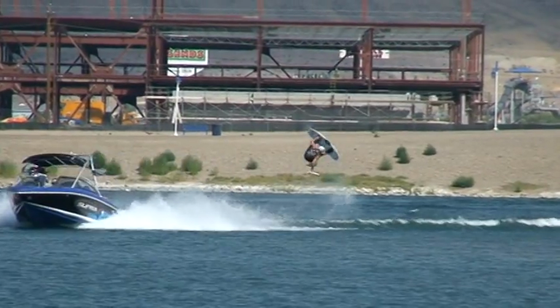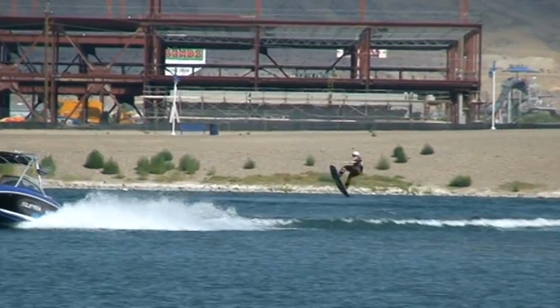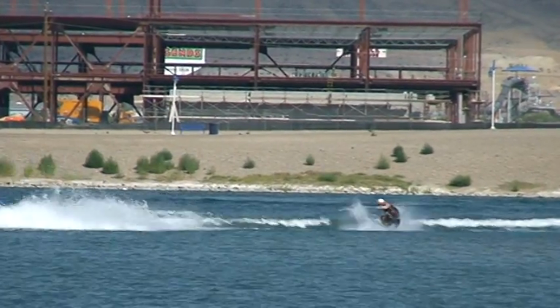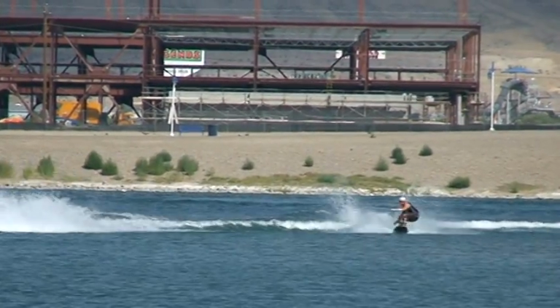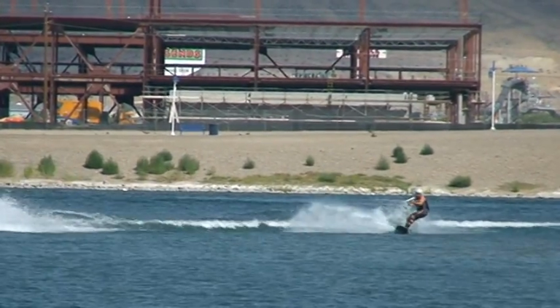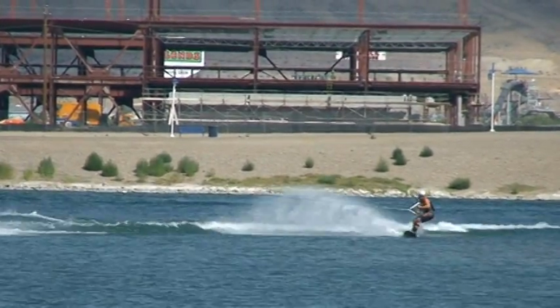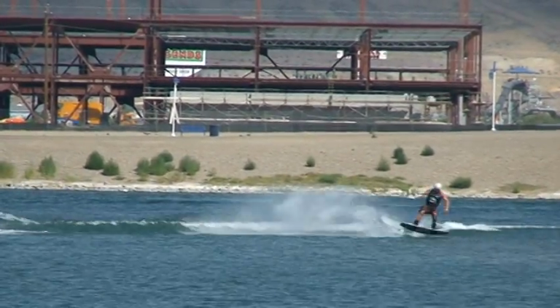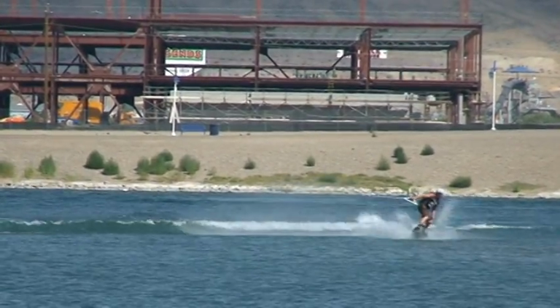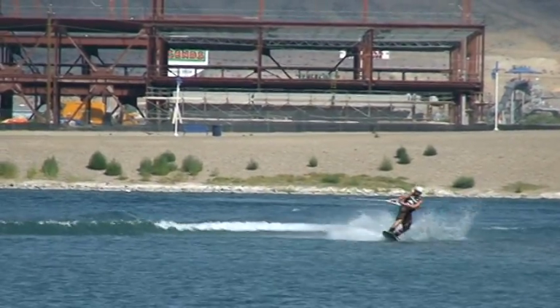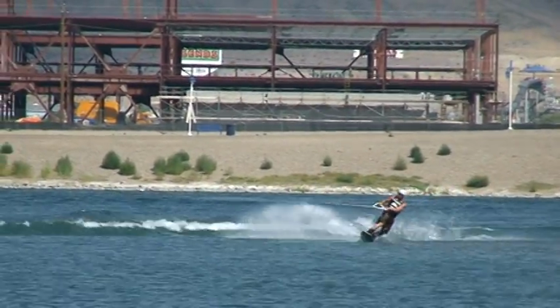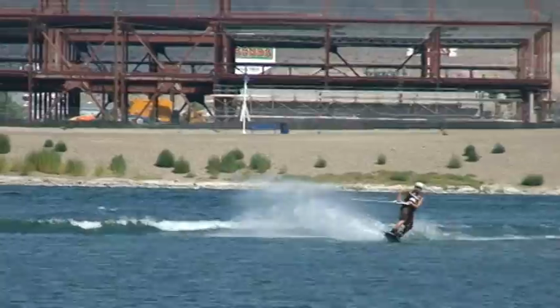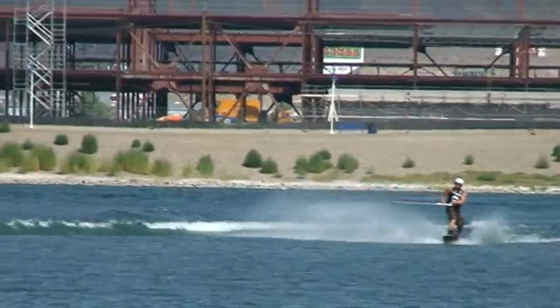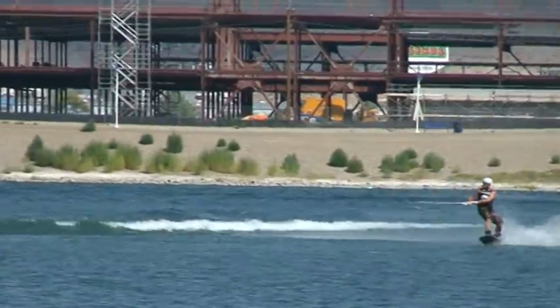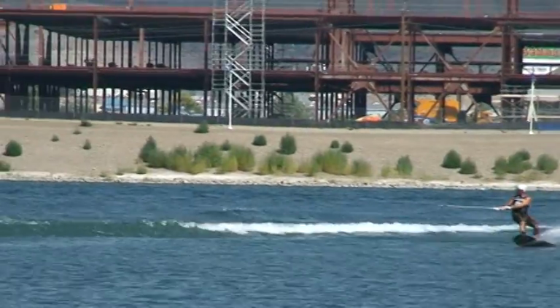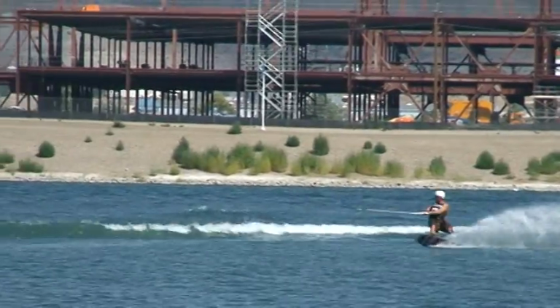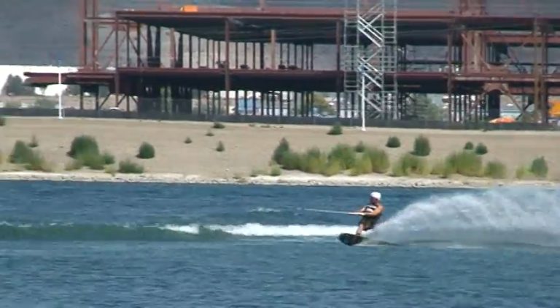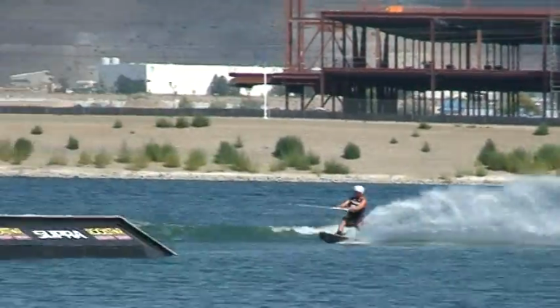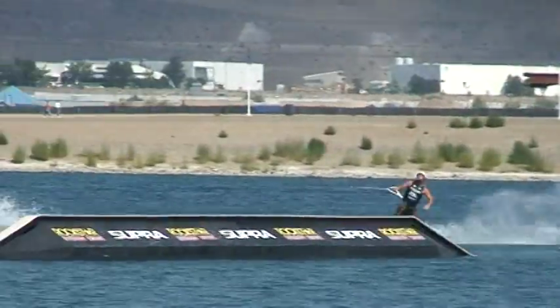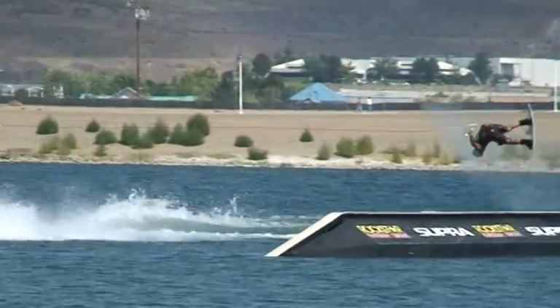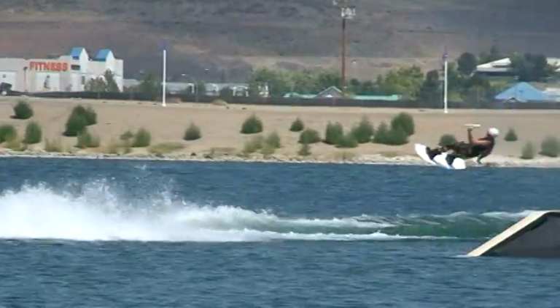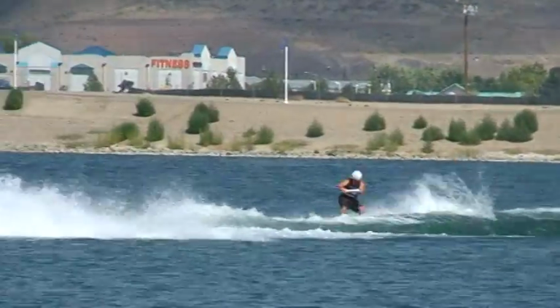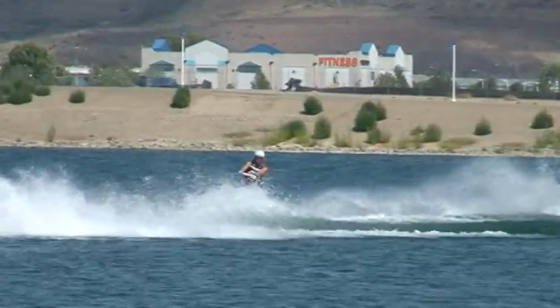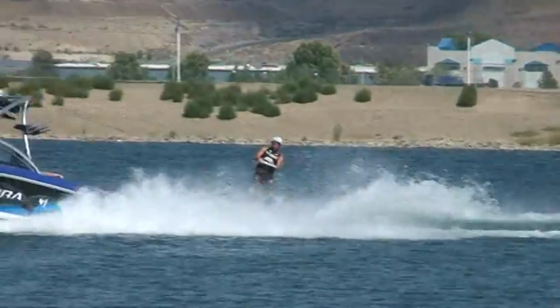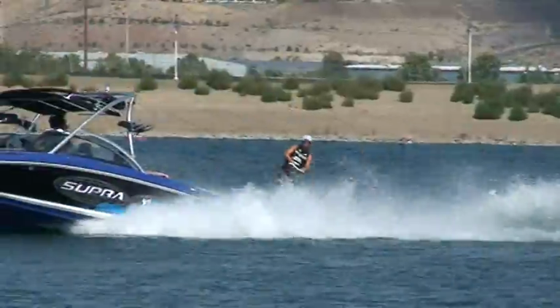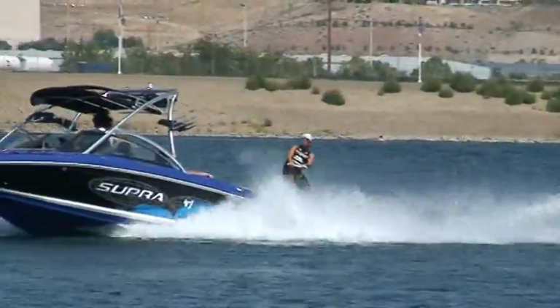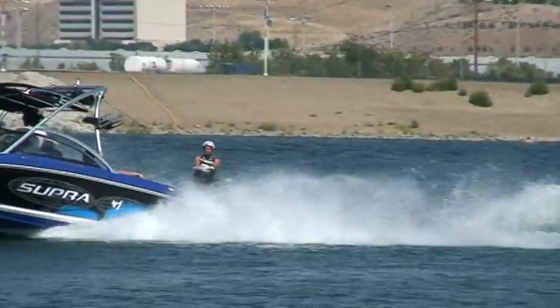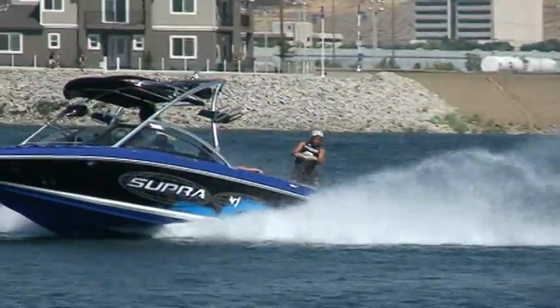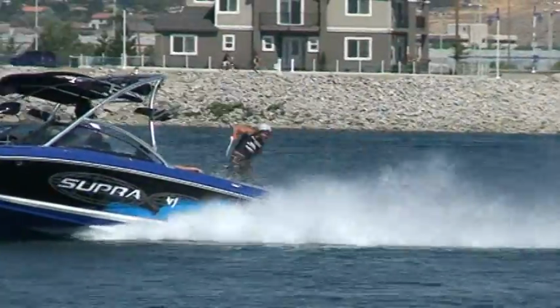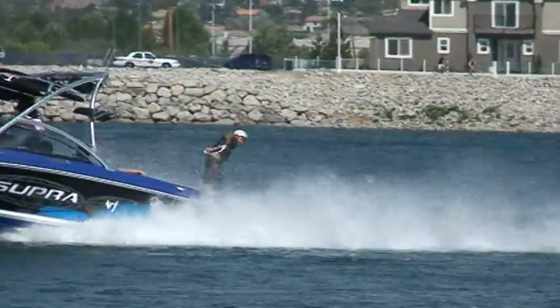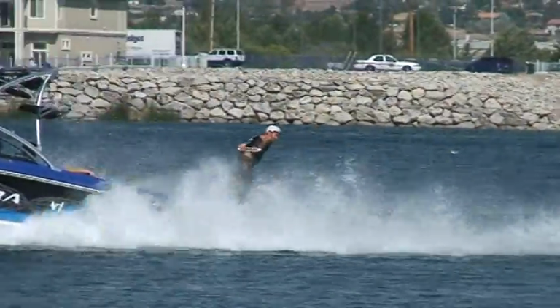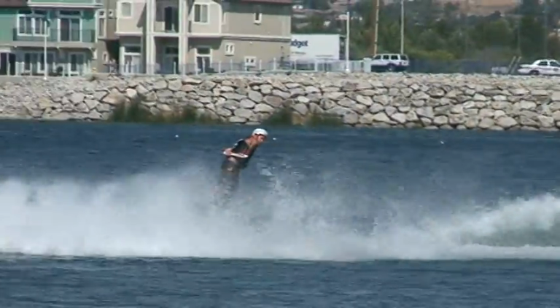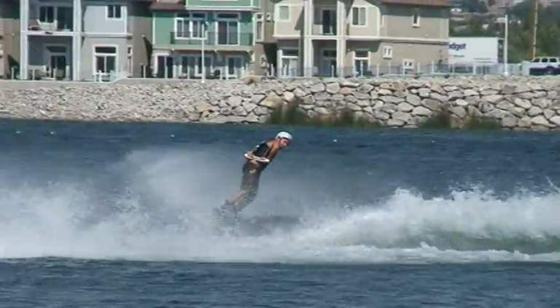Zane Schwenk back in the house, toe-side. Indy grab off at his backside 180 as his first maneuver. Back on the heels with the bogey deck. That's a cantrip with a backside 360.